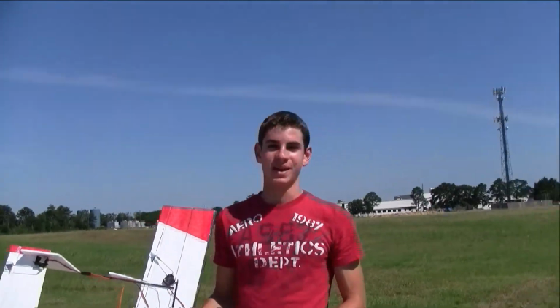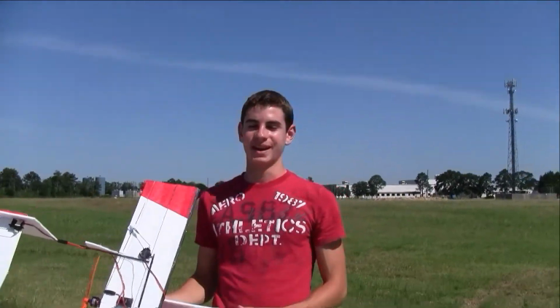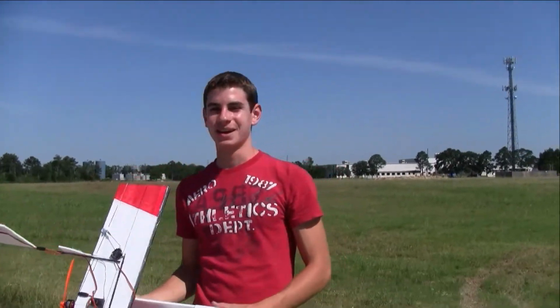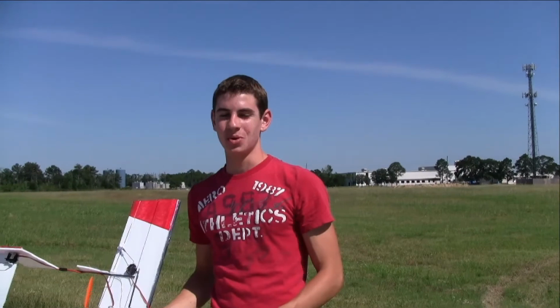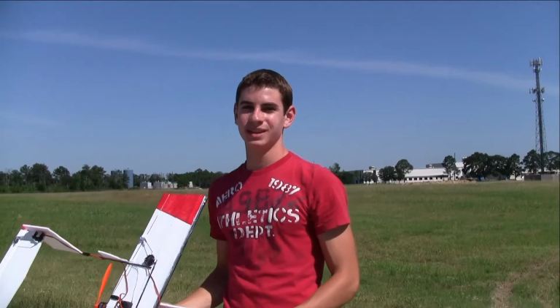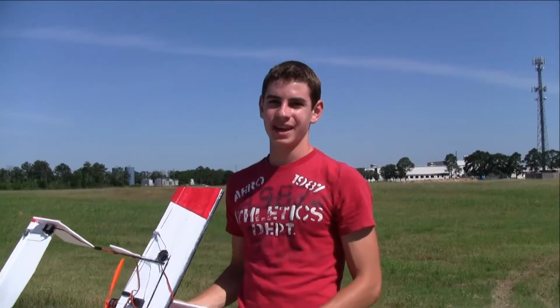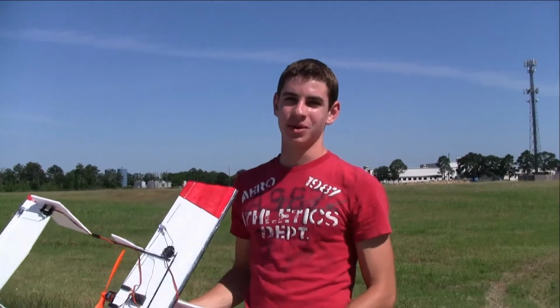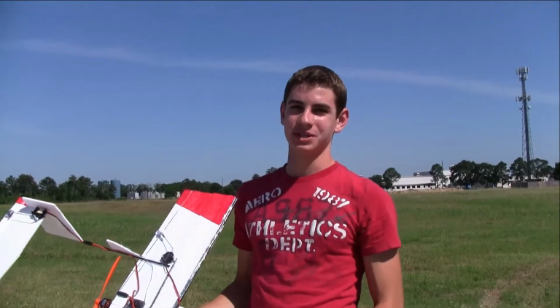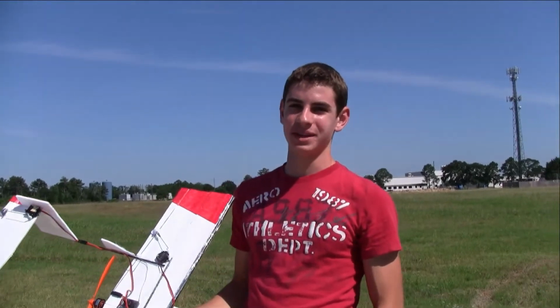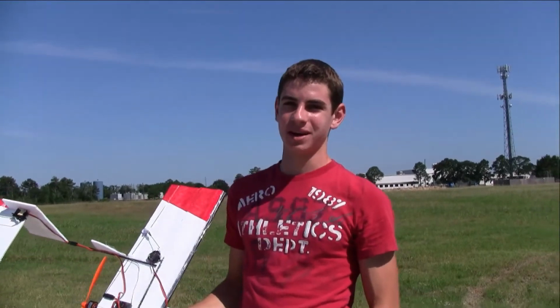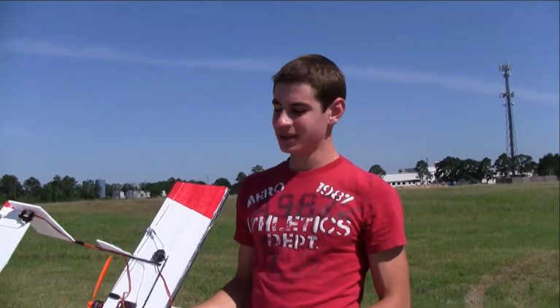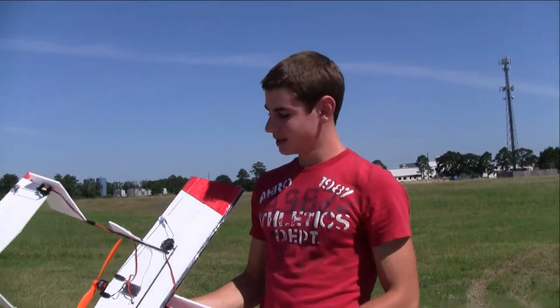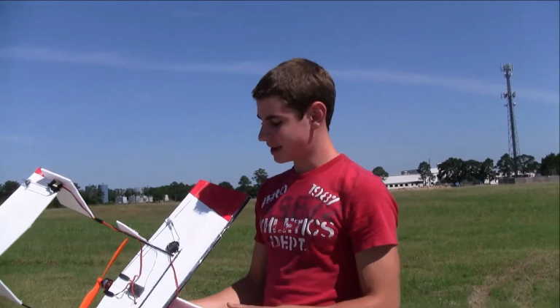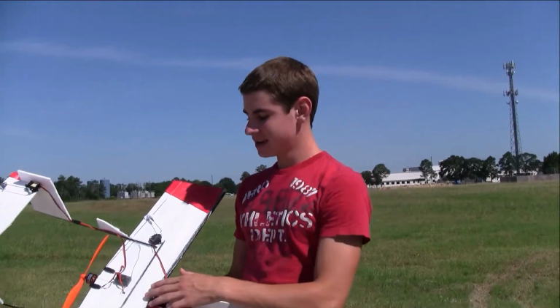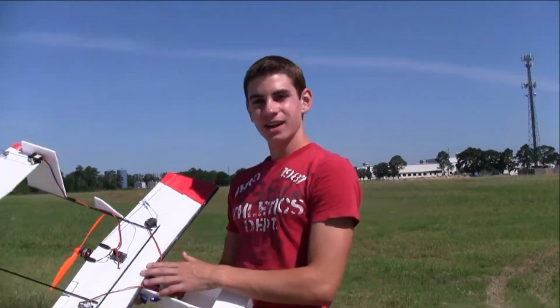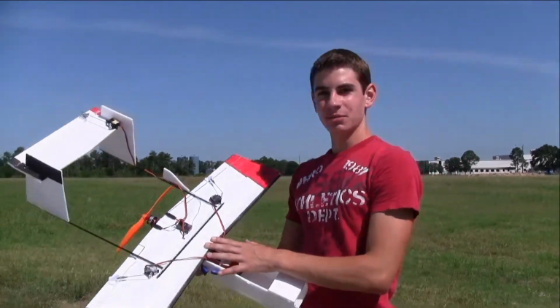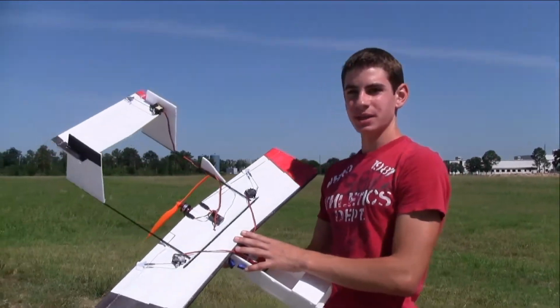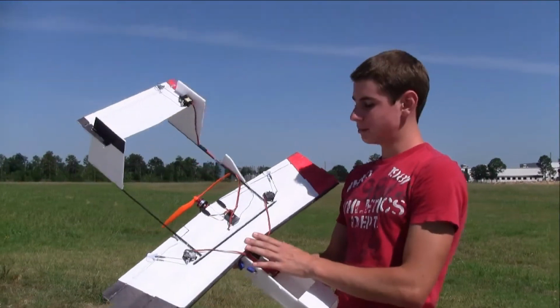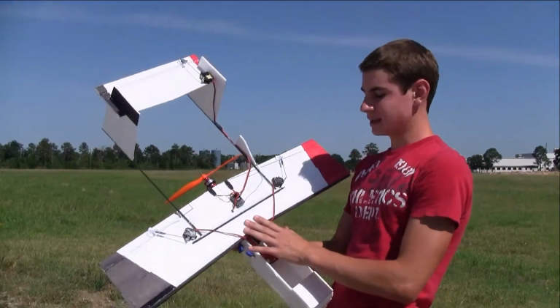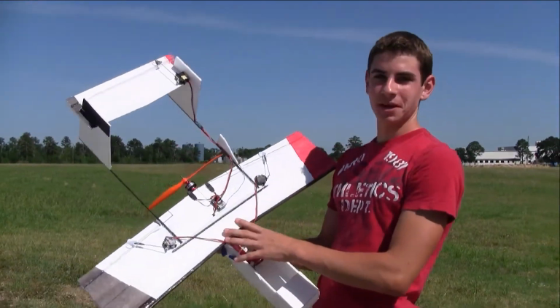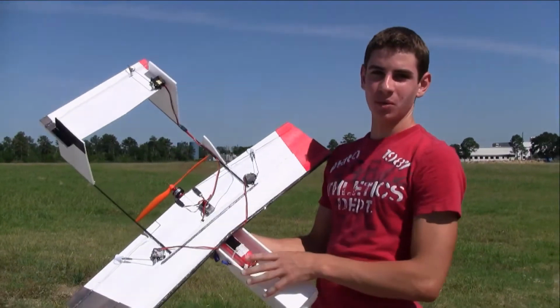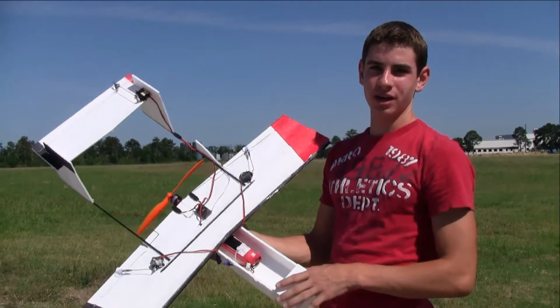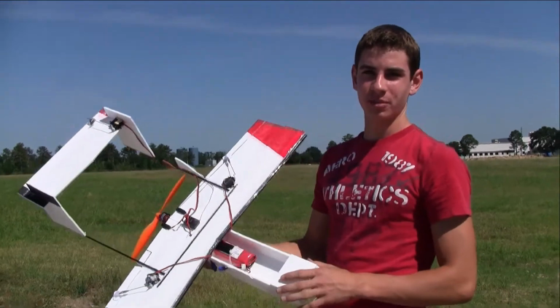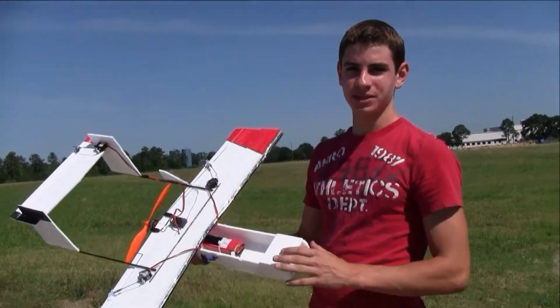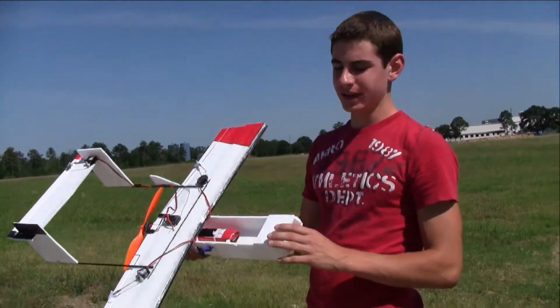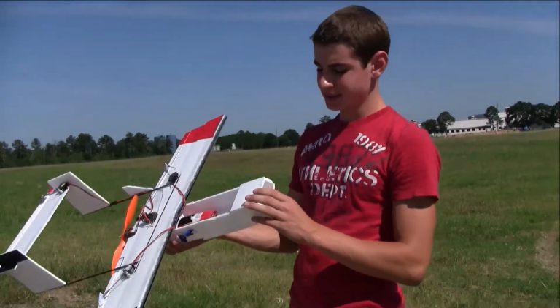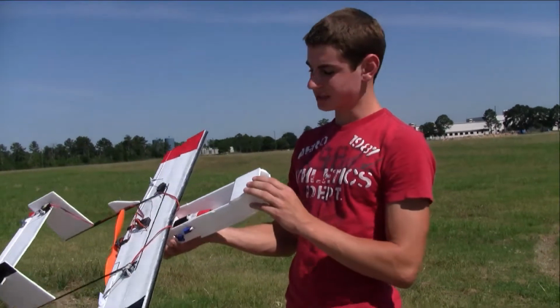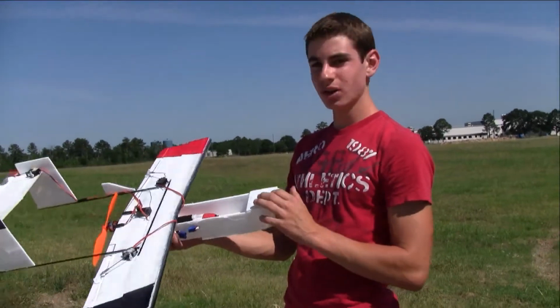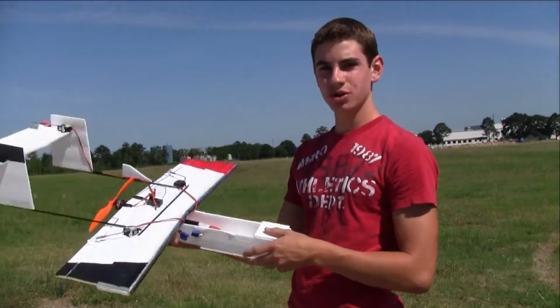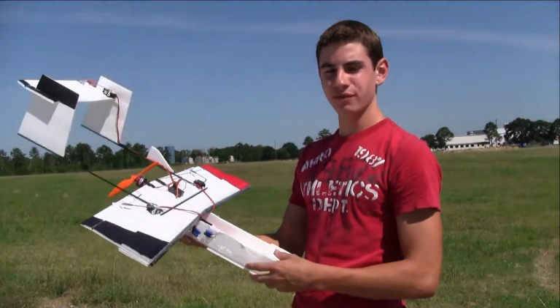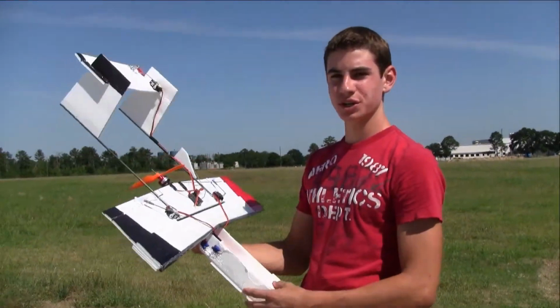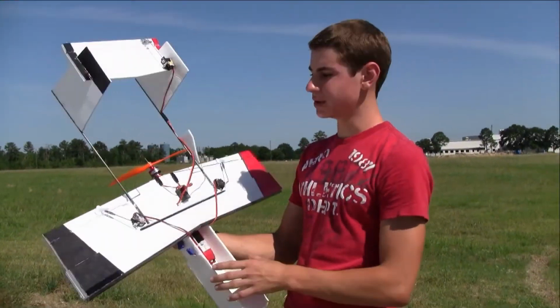Alright, hi, I'm Colton, and you're watching 2Geeks1Hobby. Today I'm going to be maintaining something I've been working on for the past two days. It's the TLR Drone version 2.